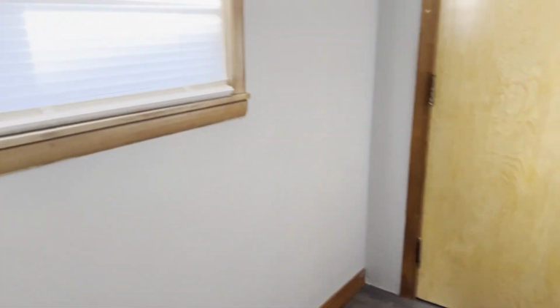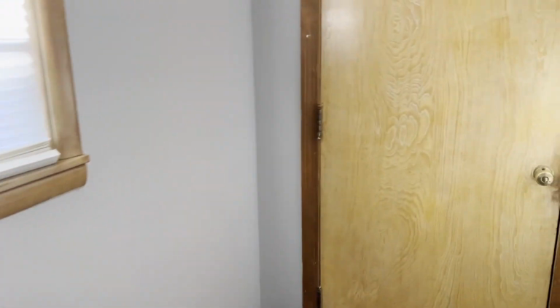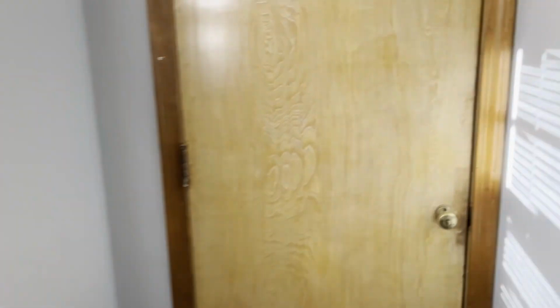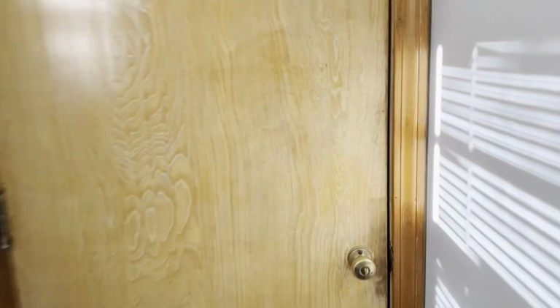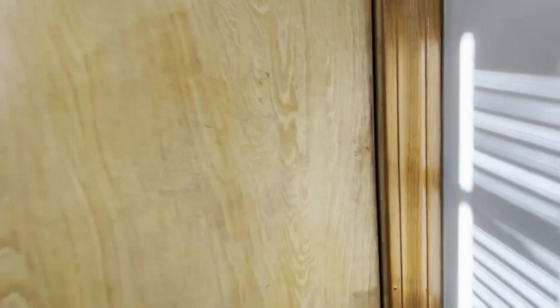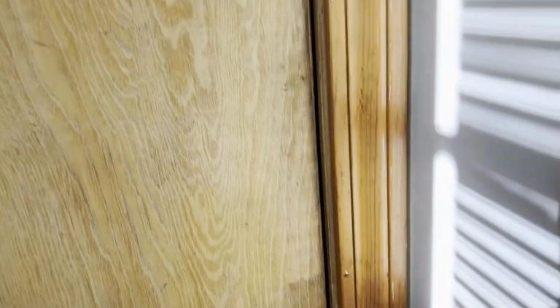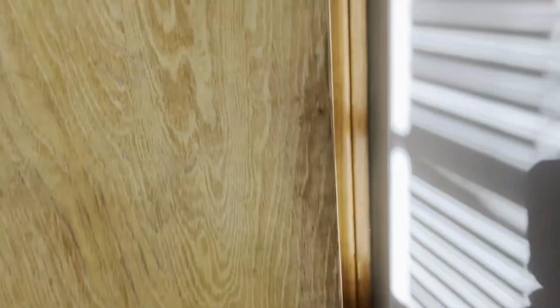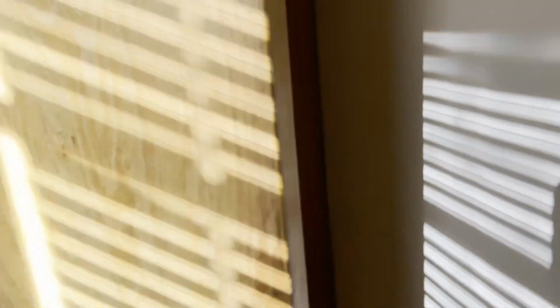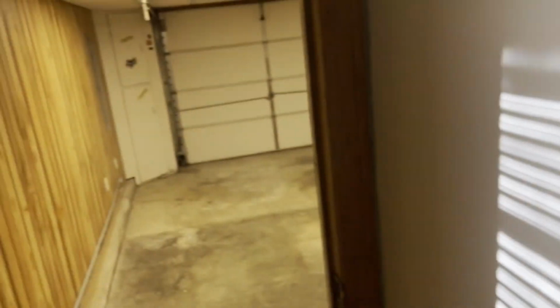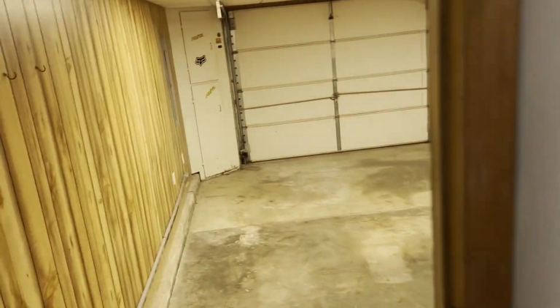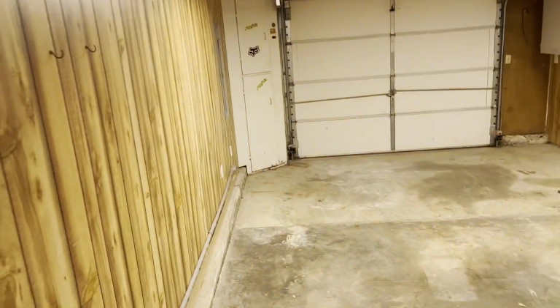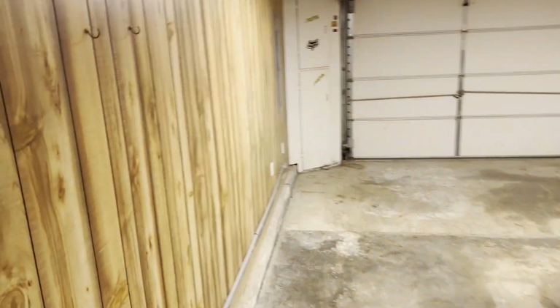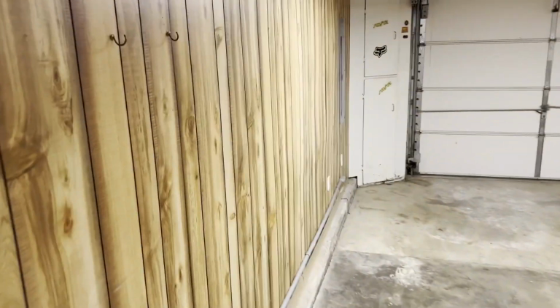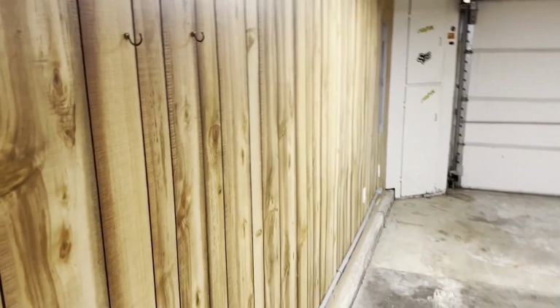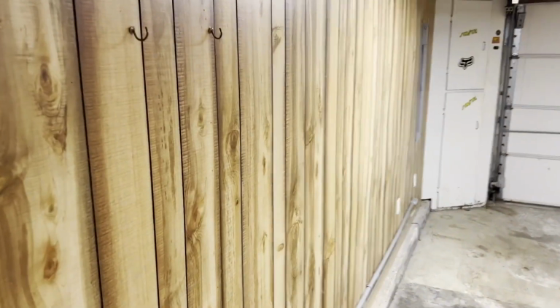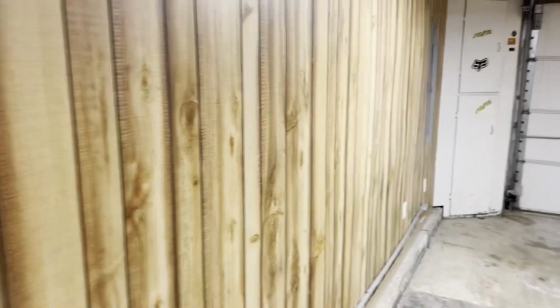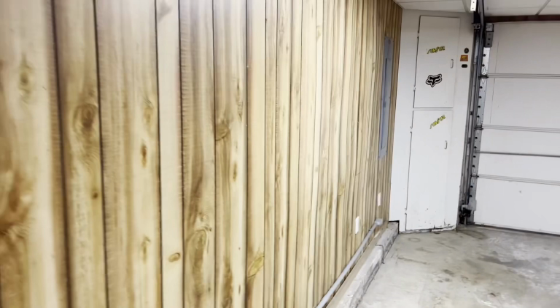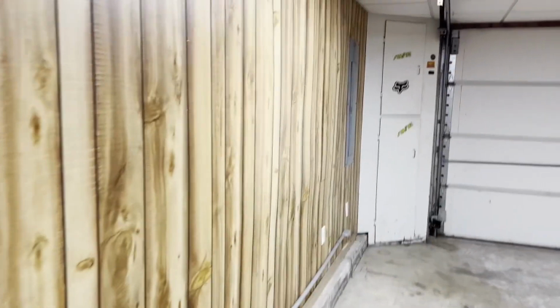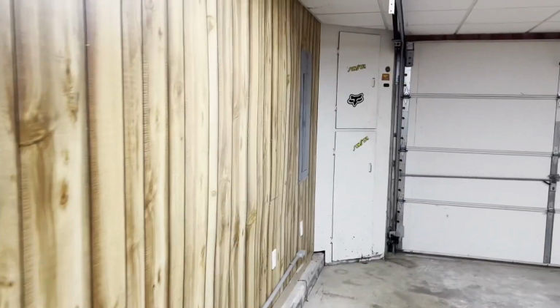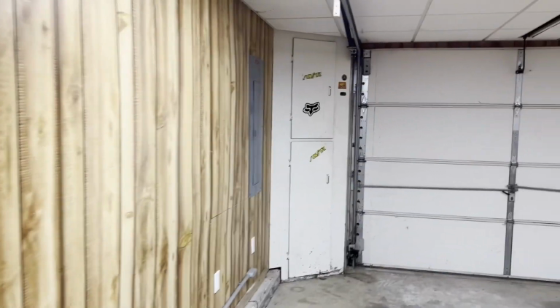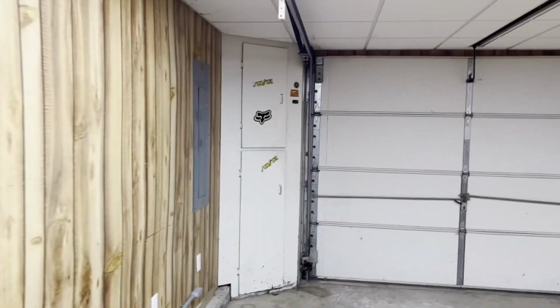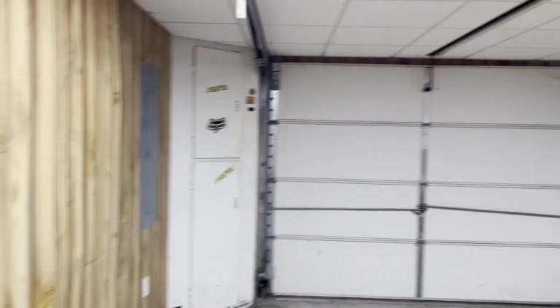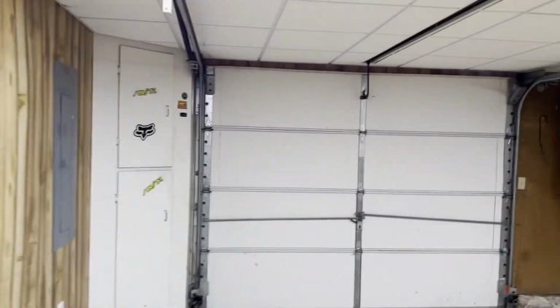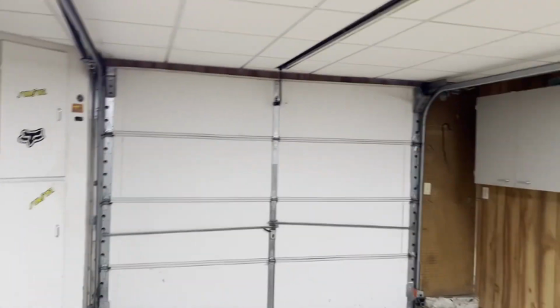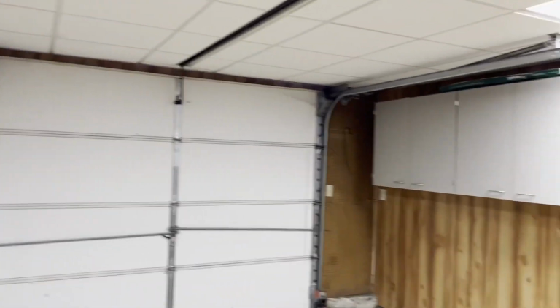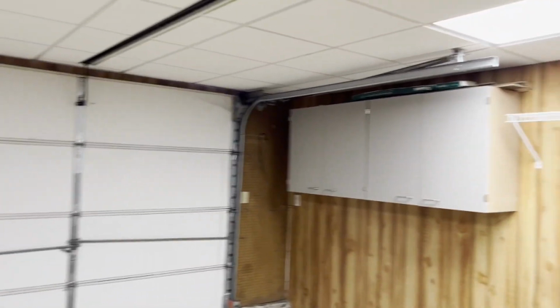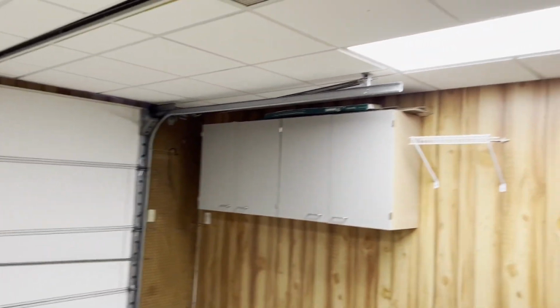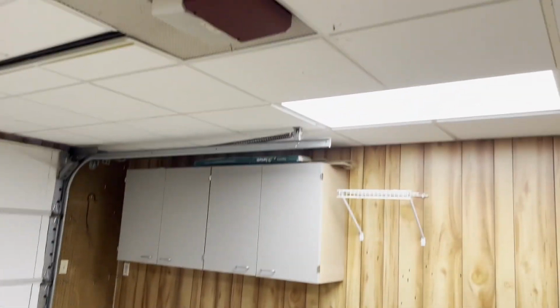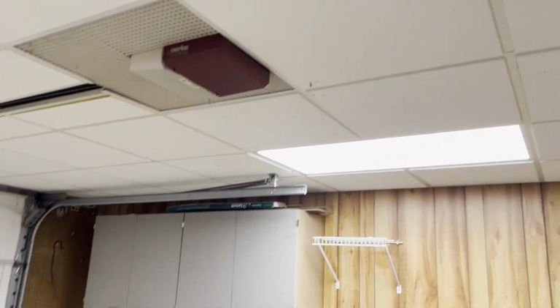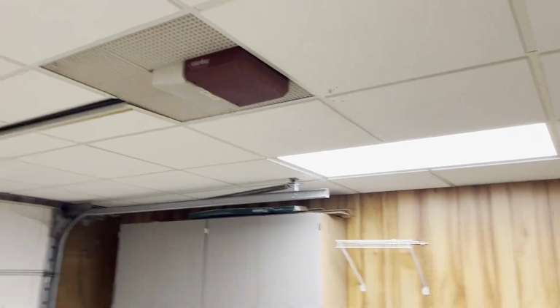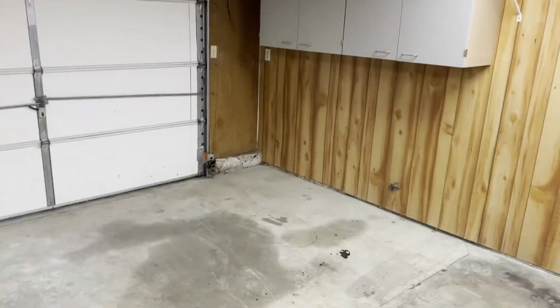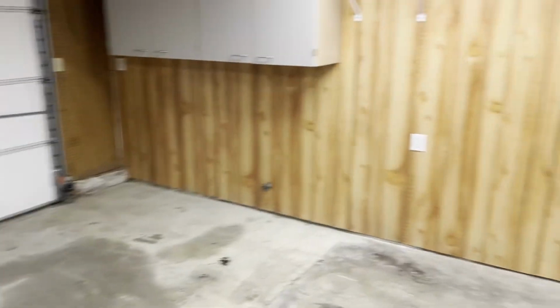Let me show you the garage while we're on this side of the house. This garage is nicely finished. You get some custom cabinetry and even a drop ceiling here.